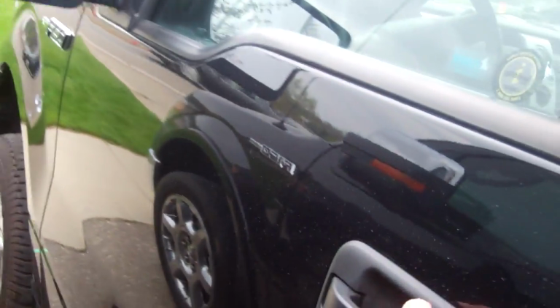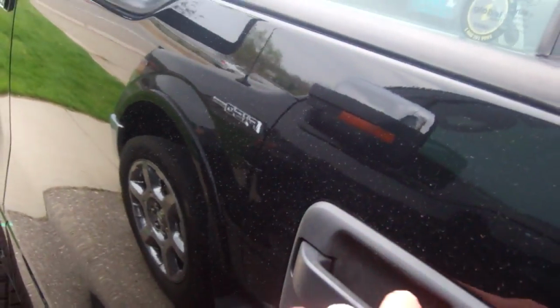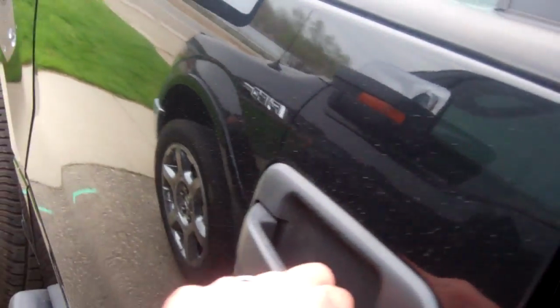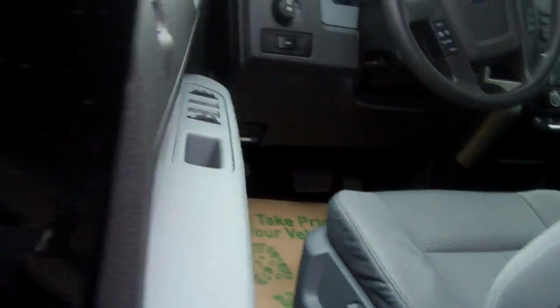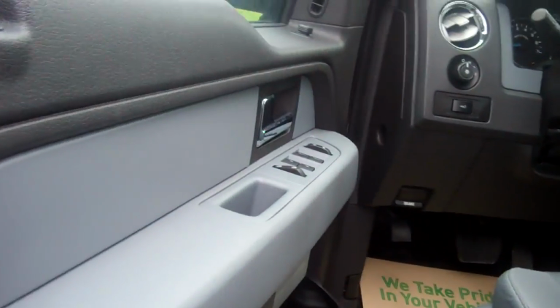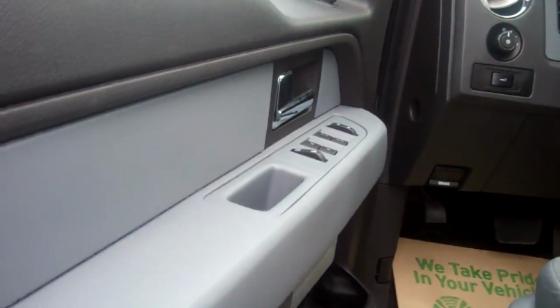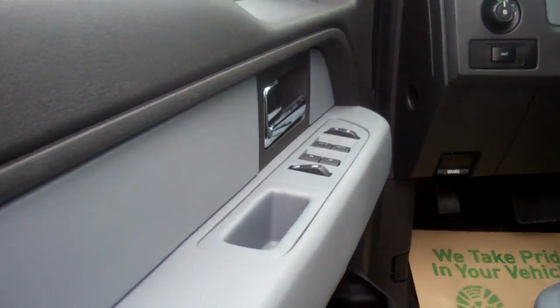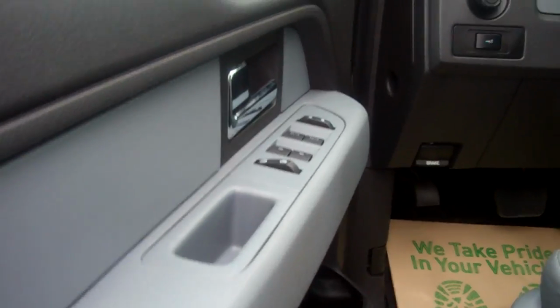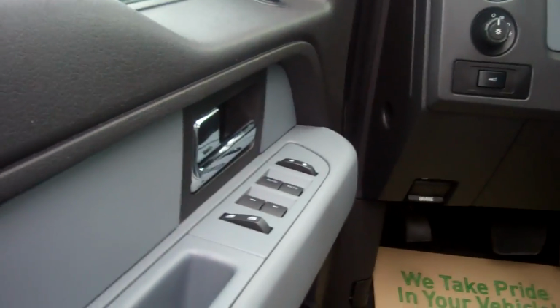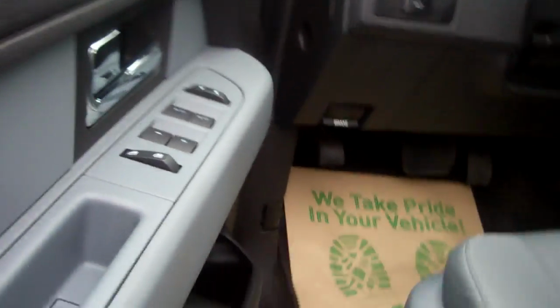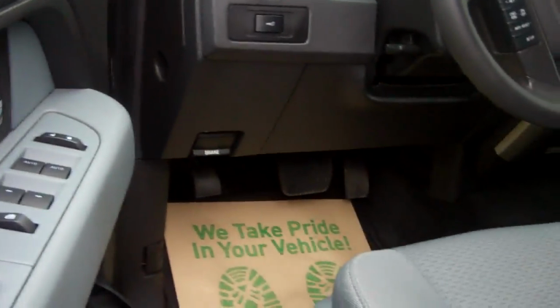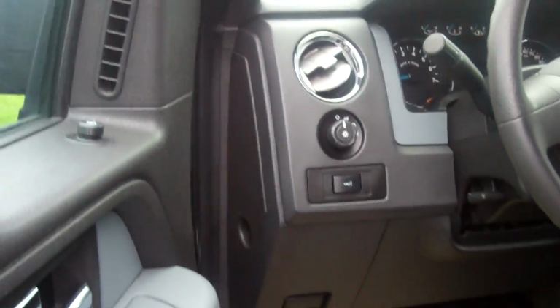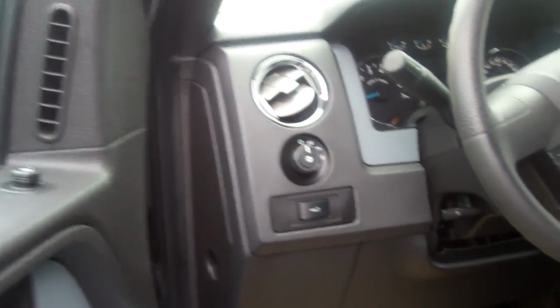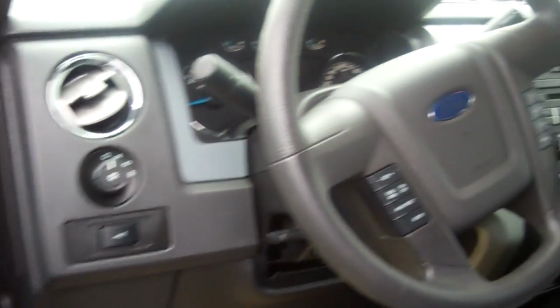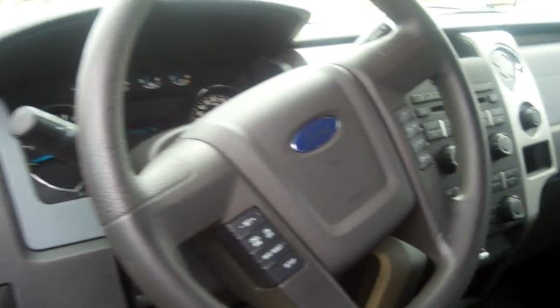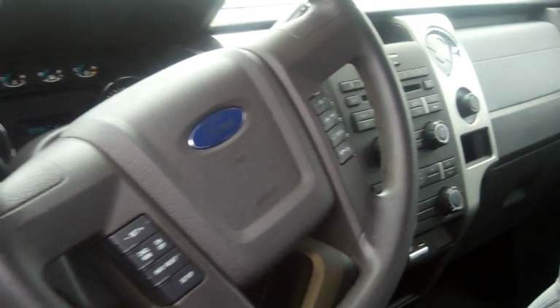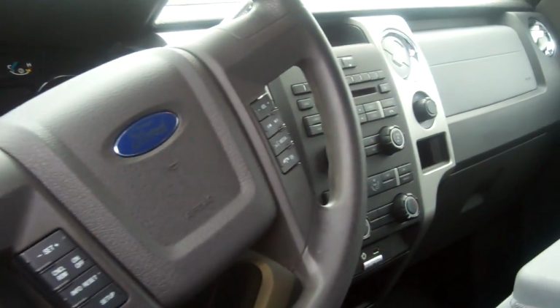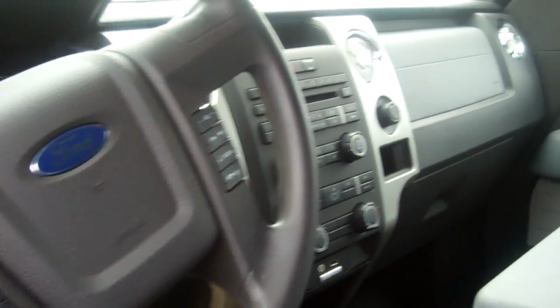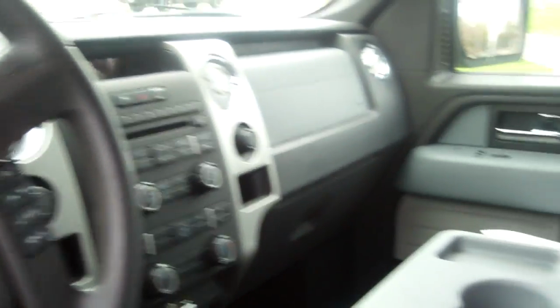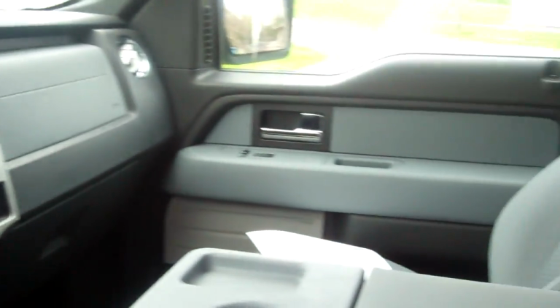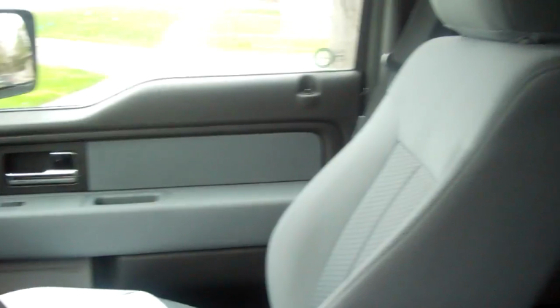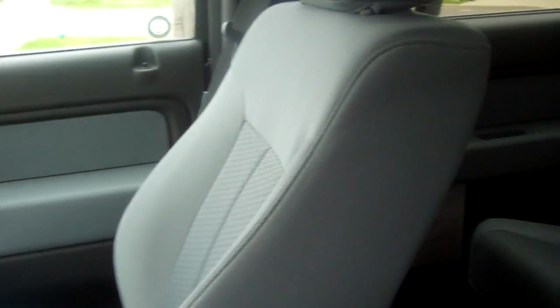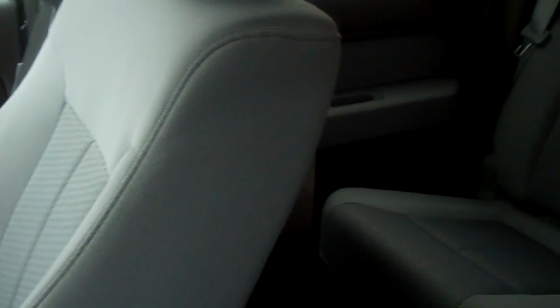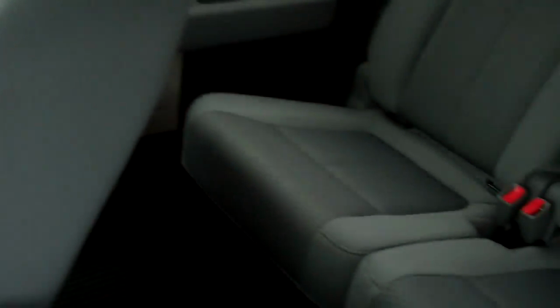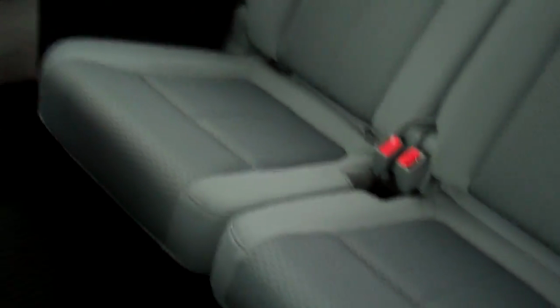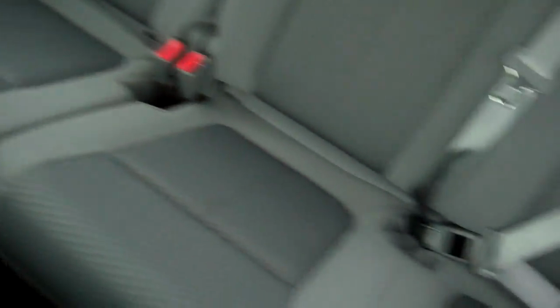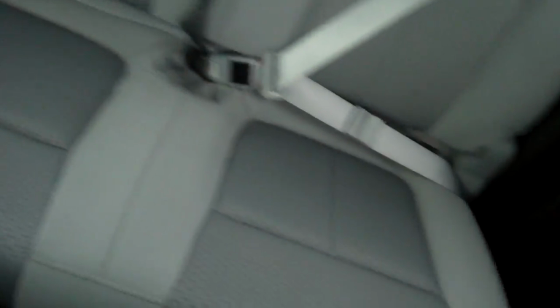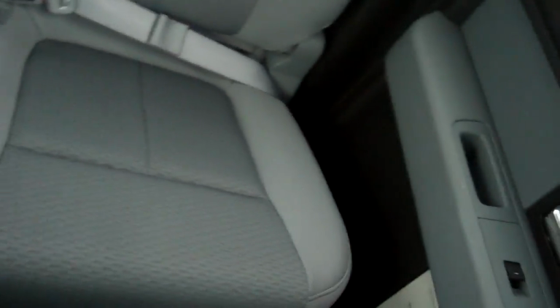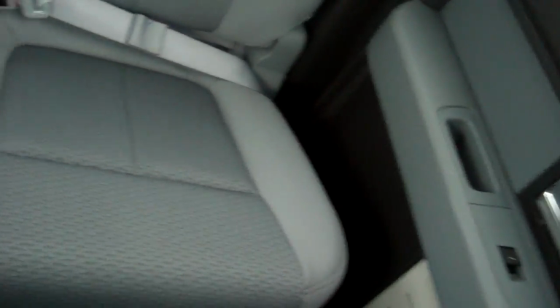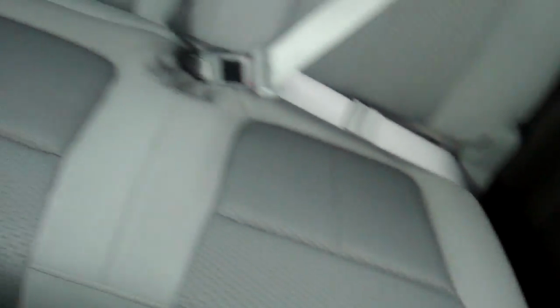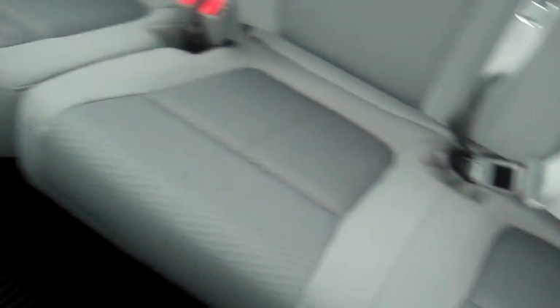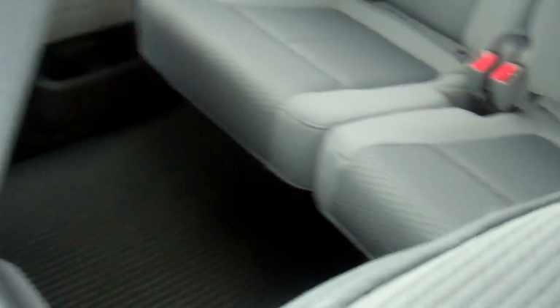Only 53,000 miles. It's got power windows, locks, power mirrors, automatic headlamps, cruise control, Microsoft Sync, SiriusXM satellite radio, and a CD player. Very, very clean and comfortable.